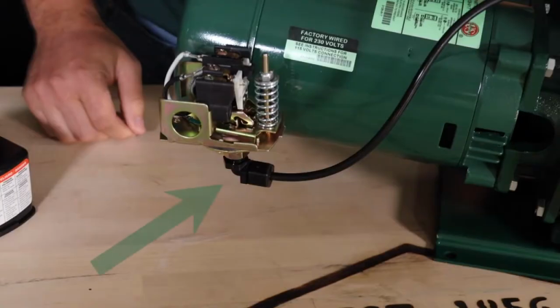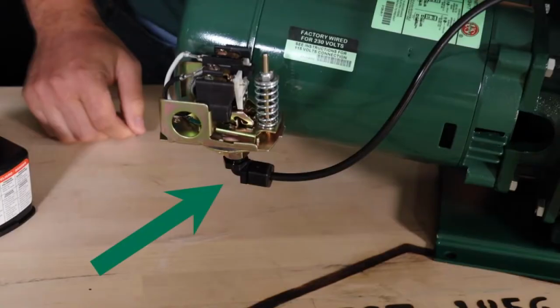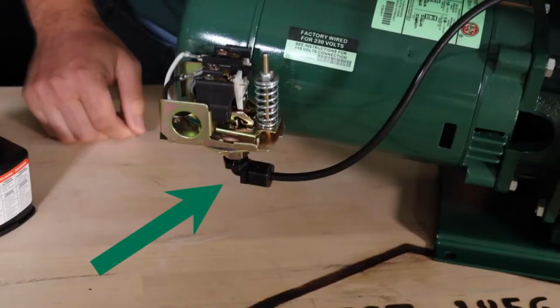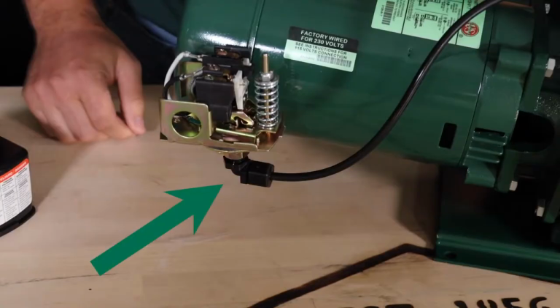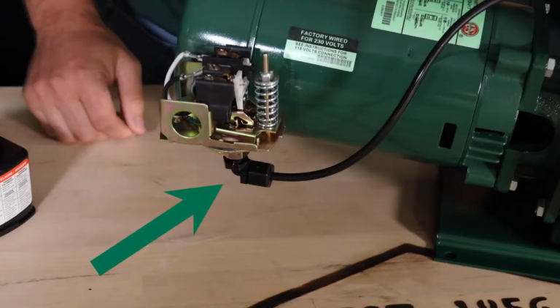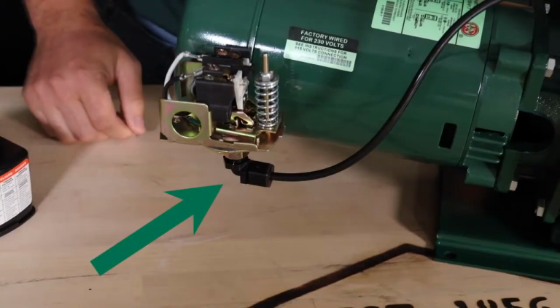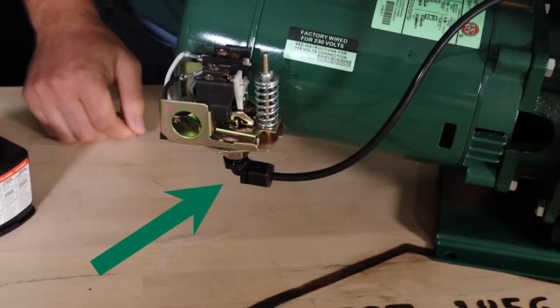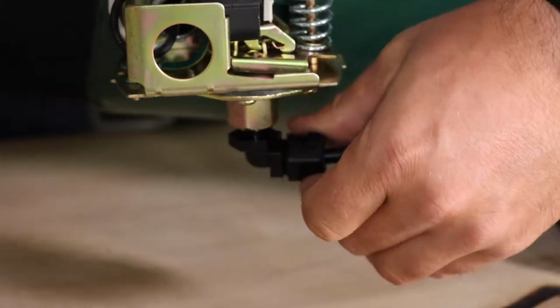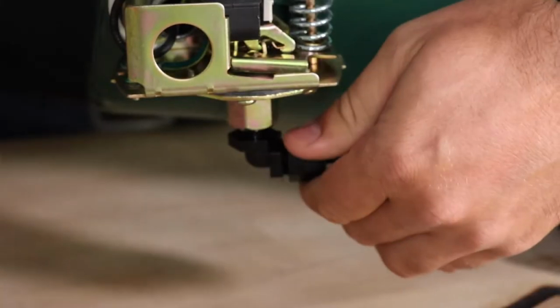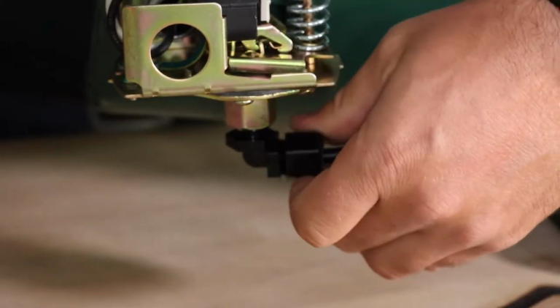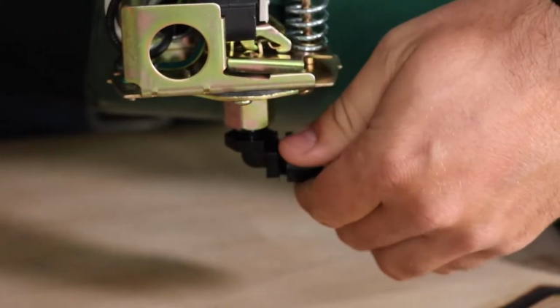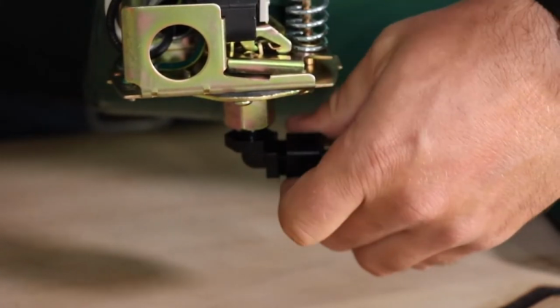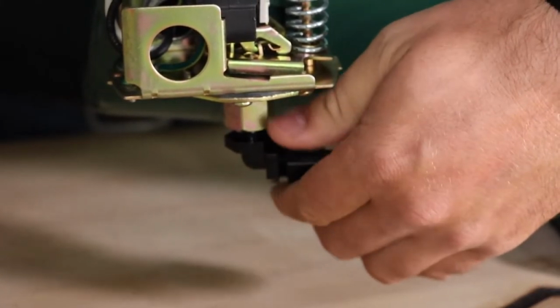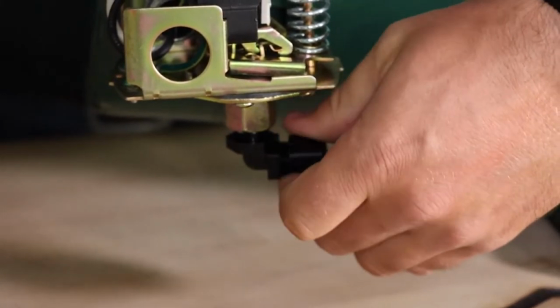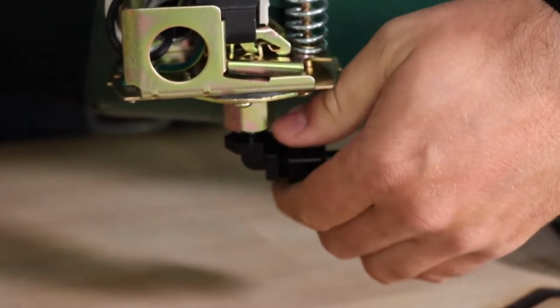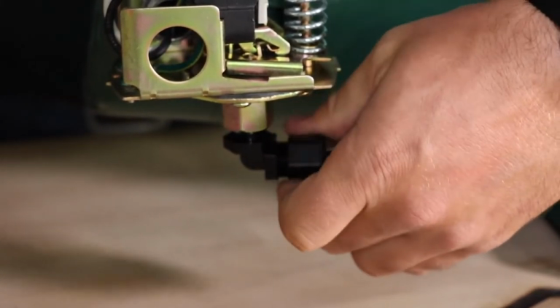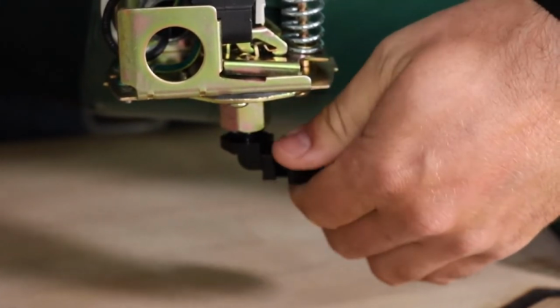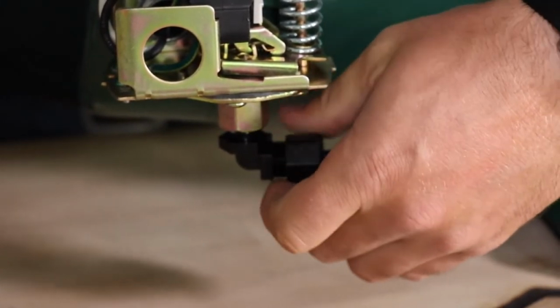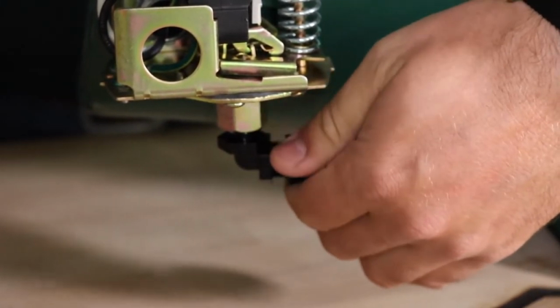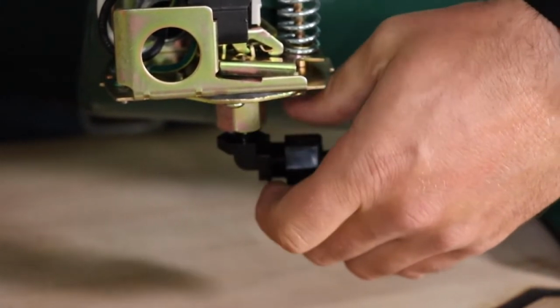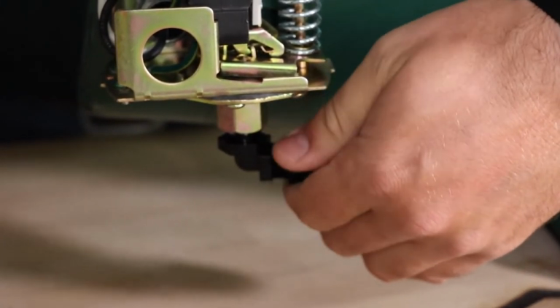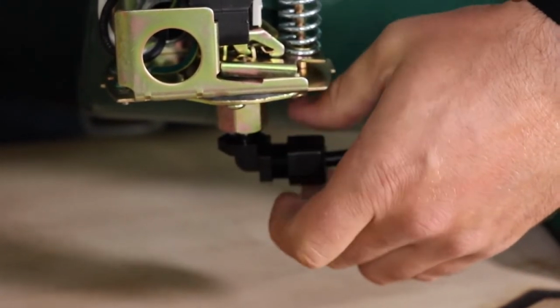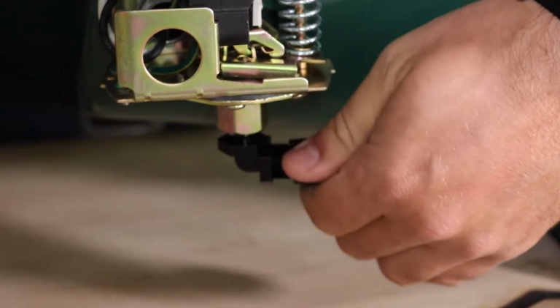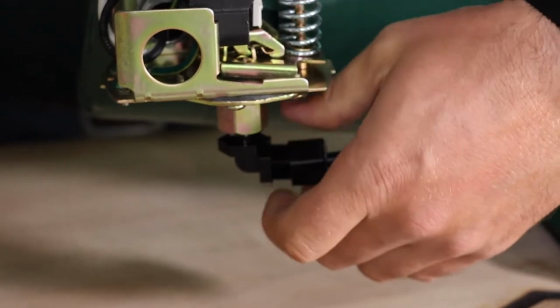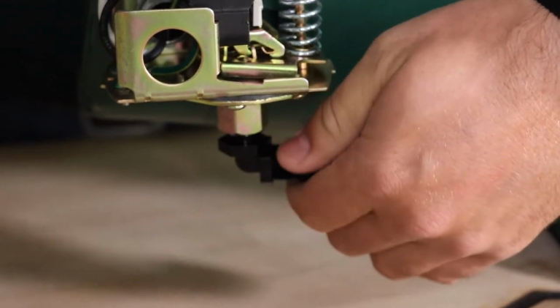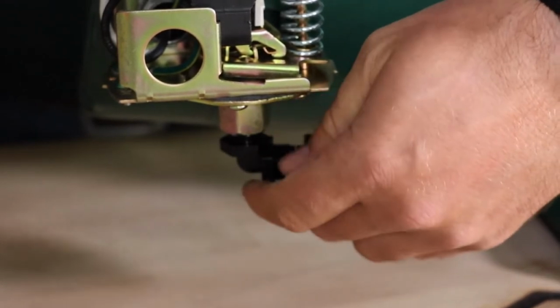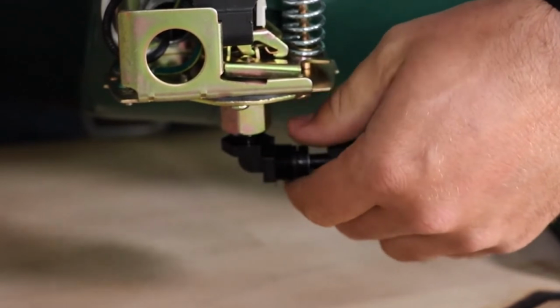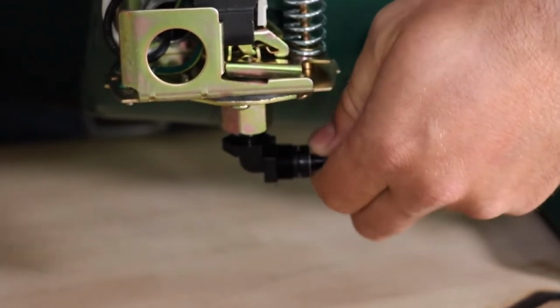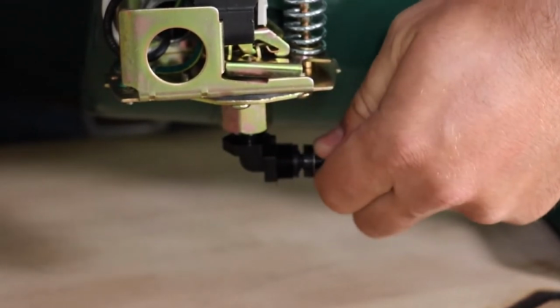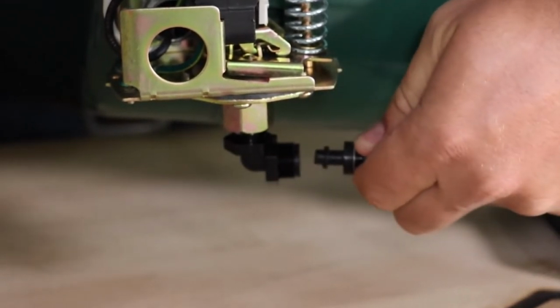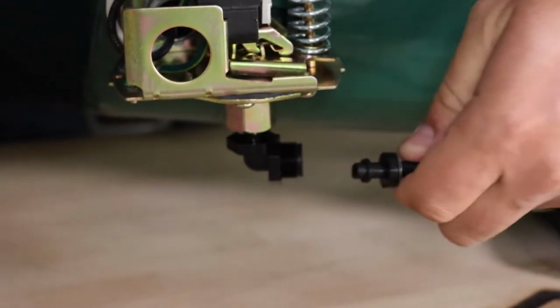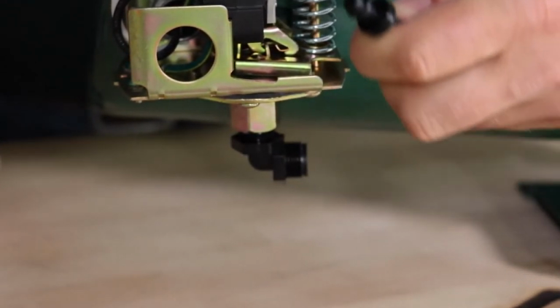Loosen the connection that is holding the pressure switch tube to the bottom of the pressure switch and pull the tube from the connection. There may be a small amount of water that drains from the tube — this is normal.